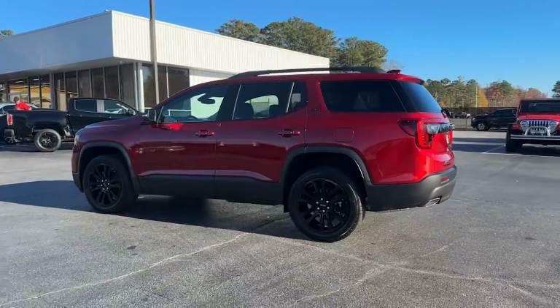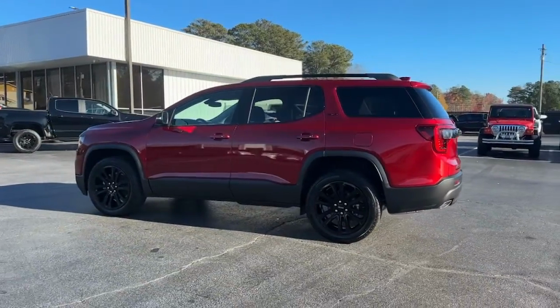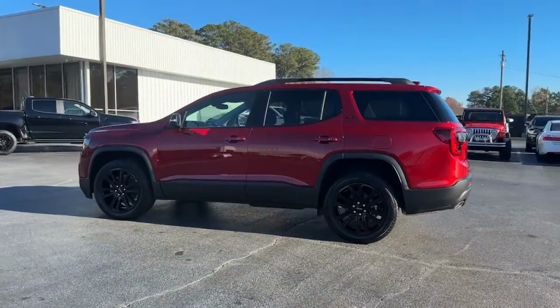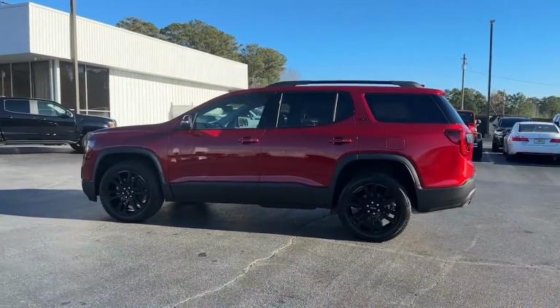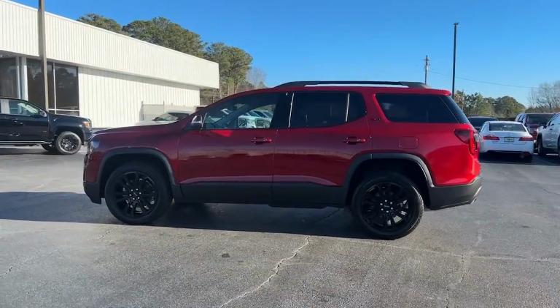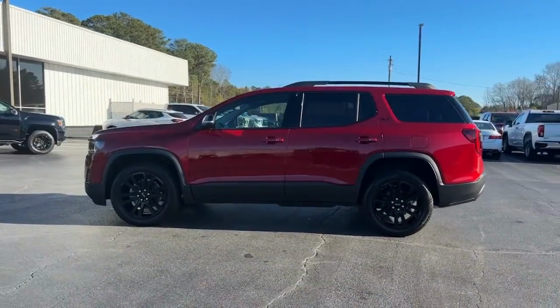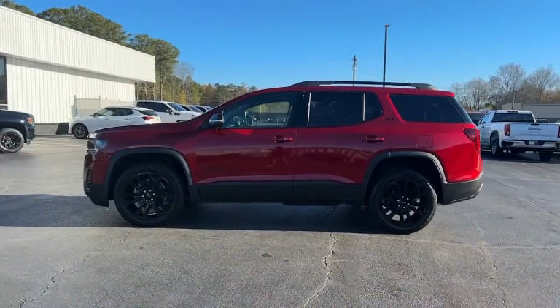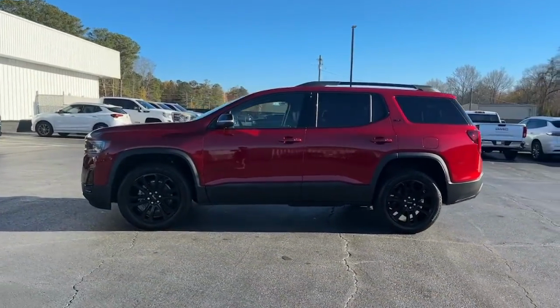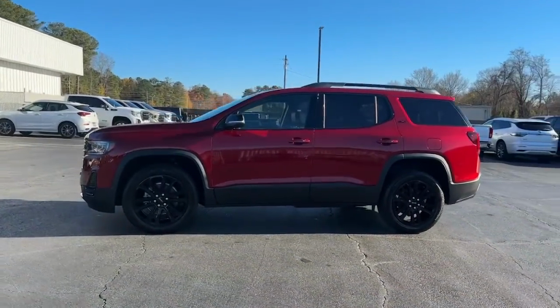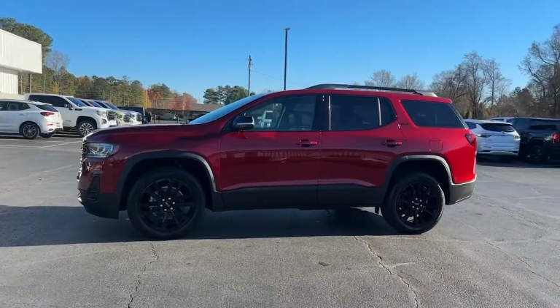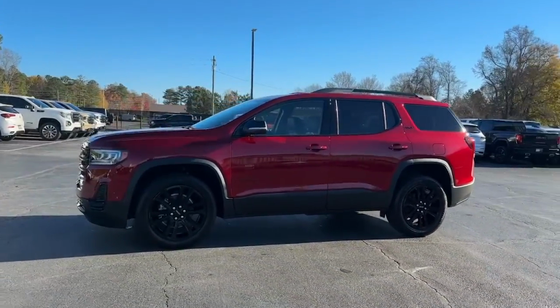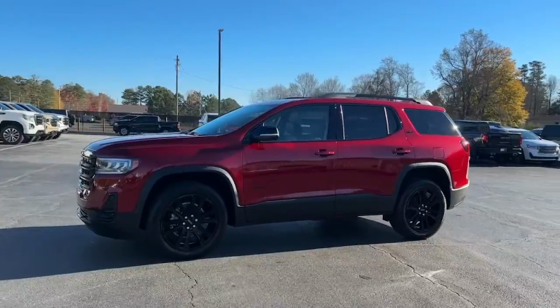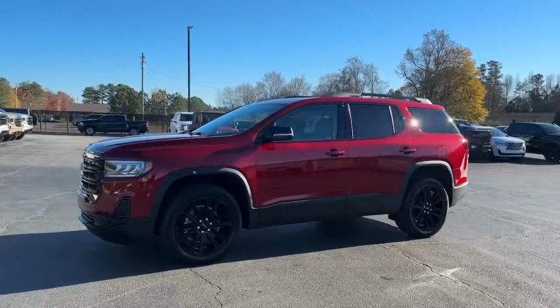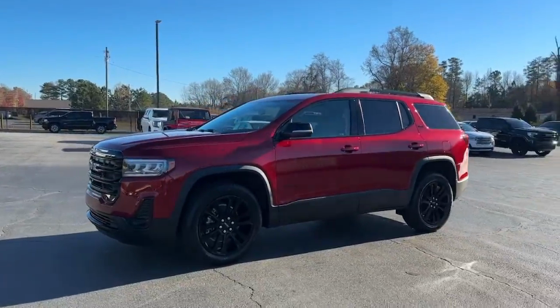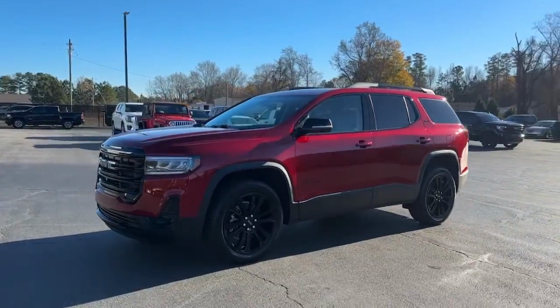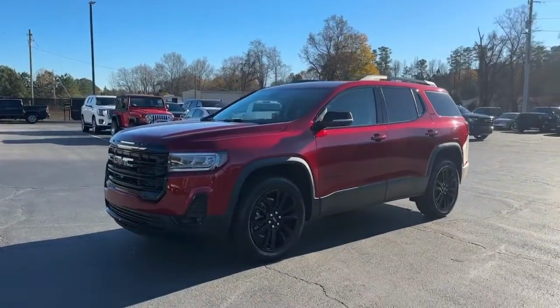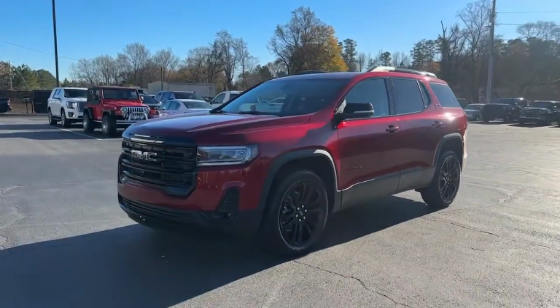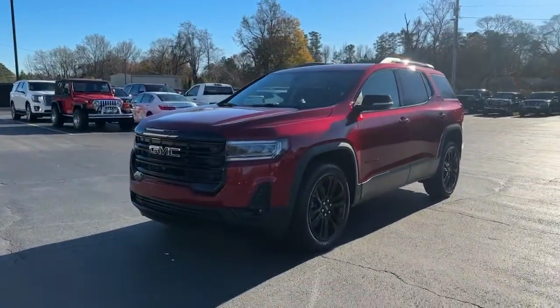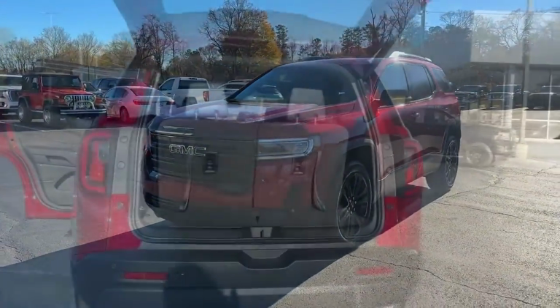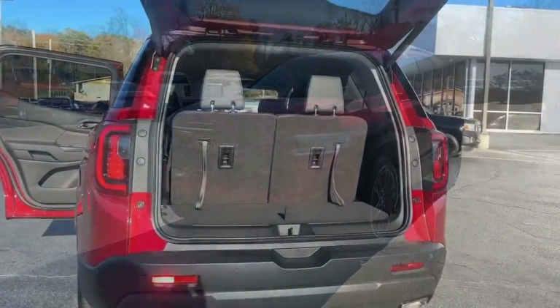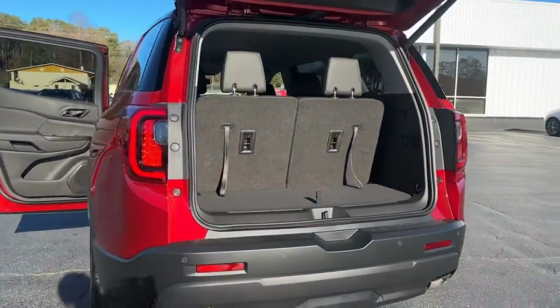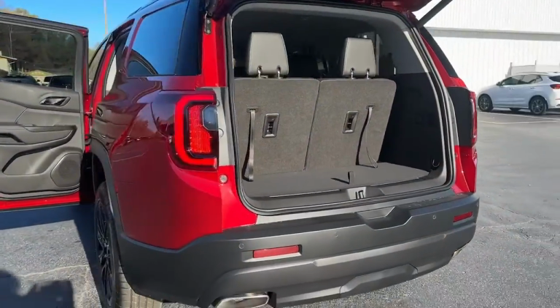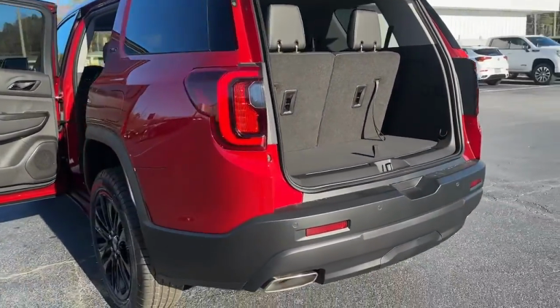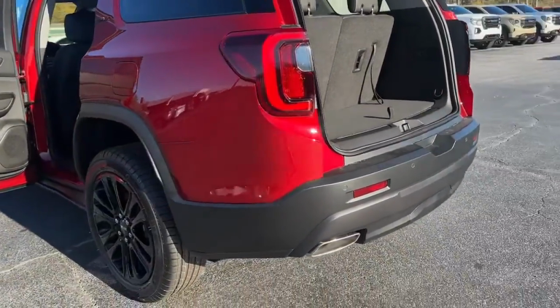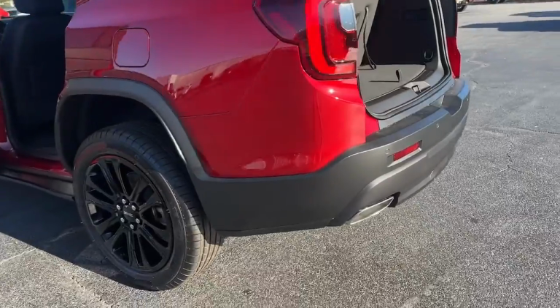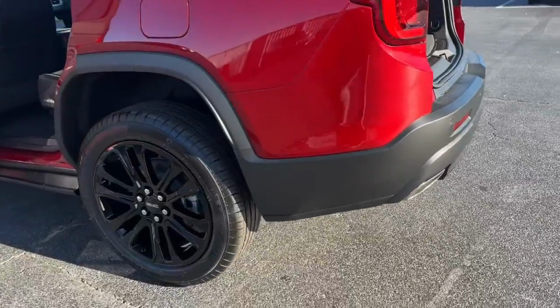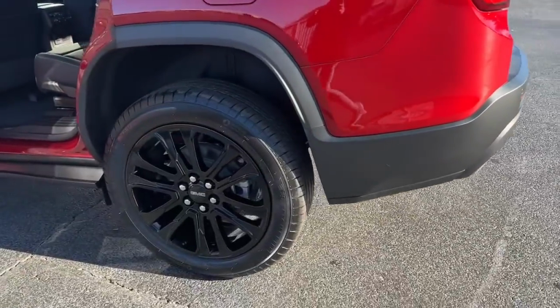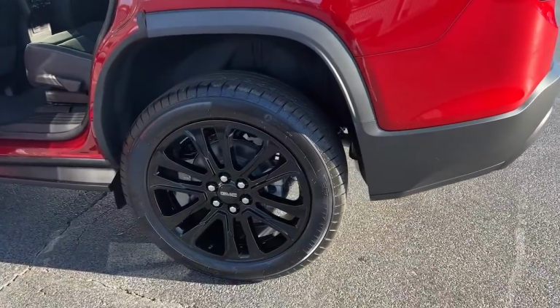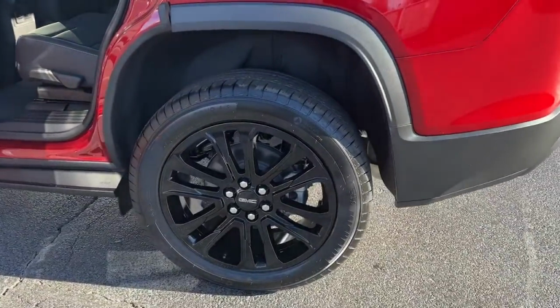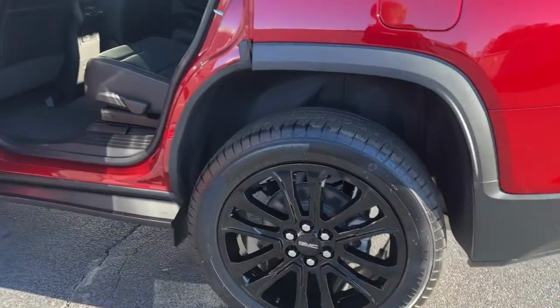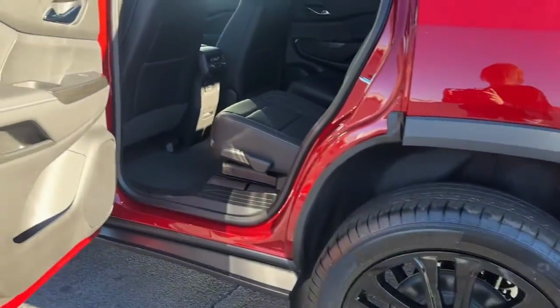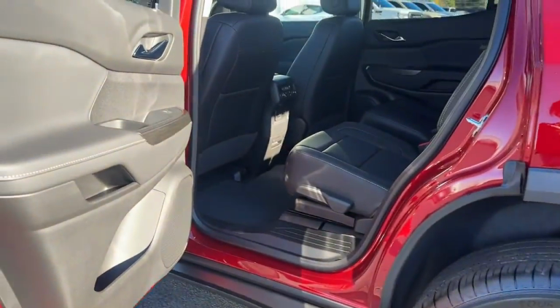Keyless entry, navigation system, heated driver's seat, premium sound system, satellite radio, power liftgate, power passenger seat, heated mirrors, heated rear seat, fog lamps.